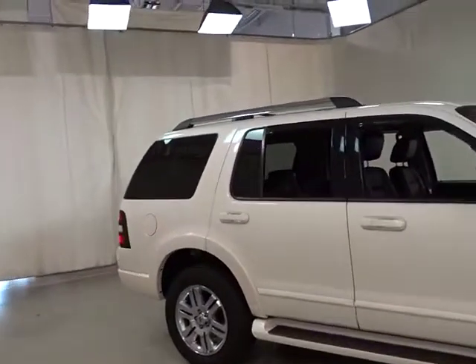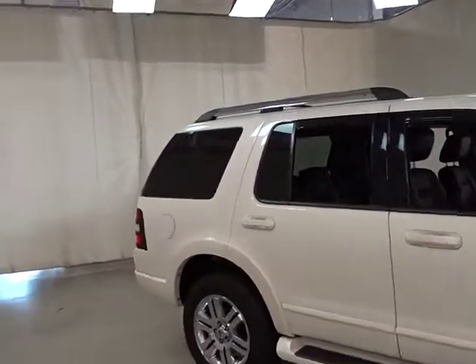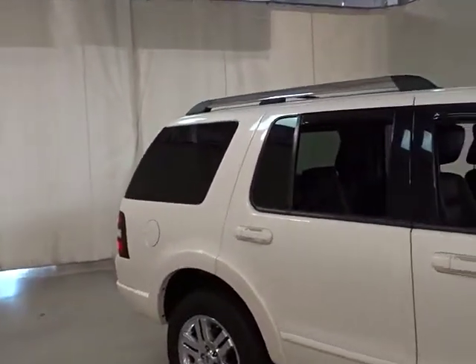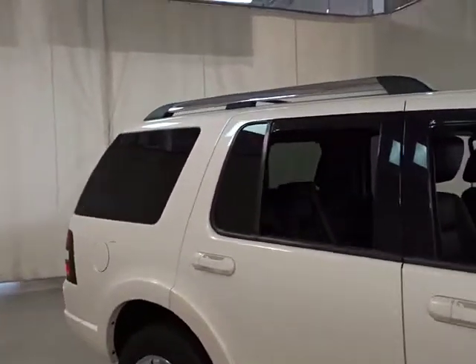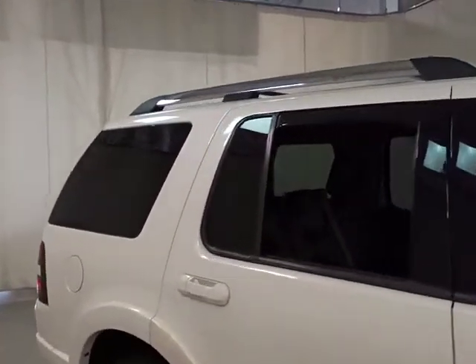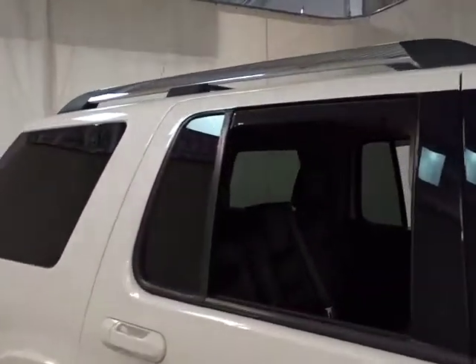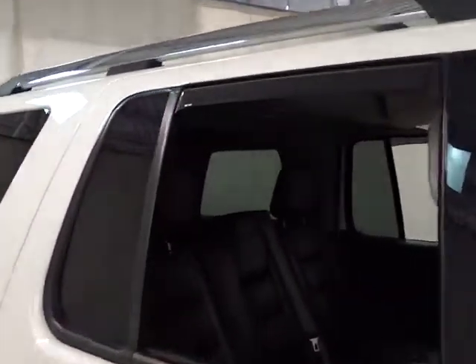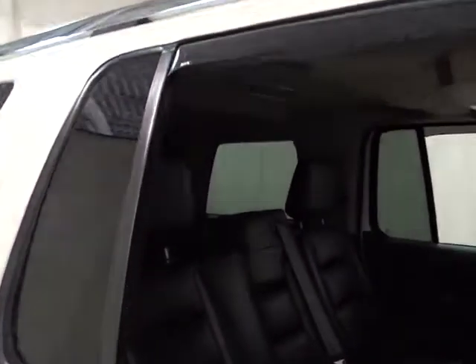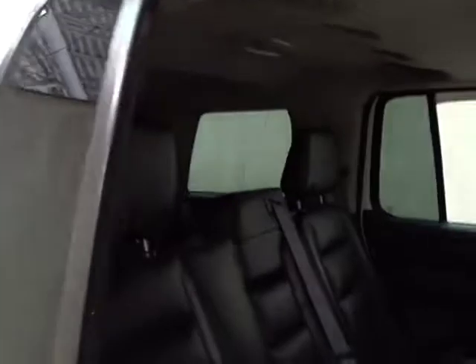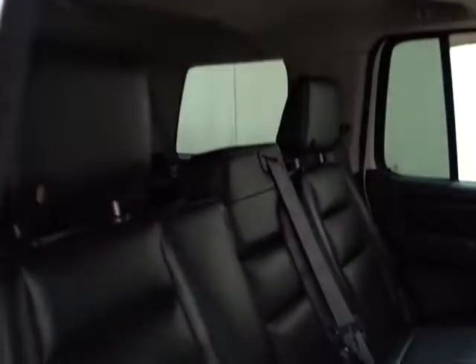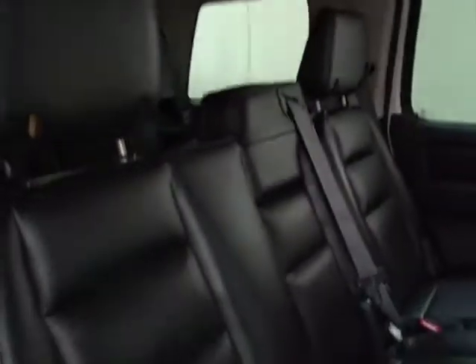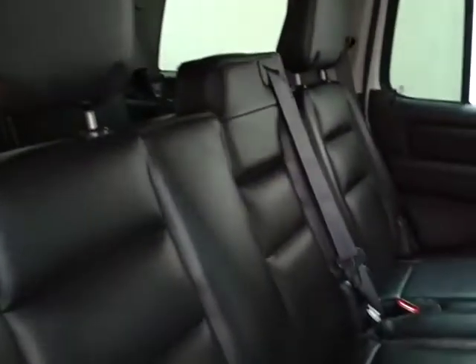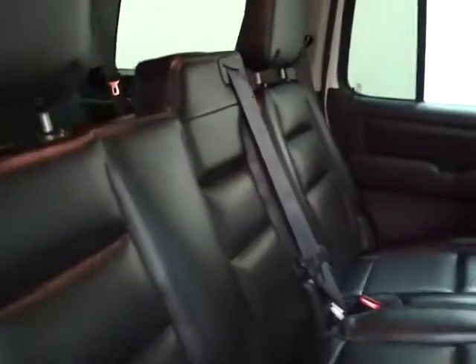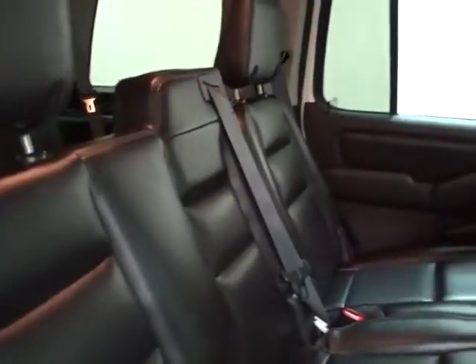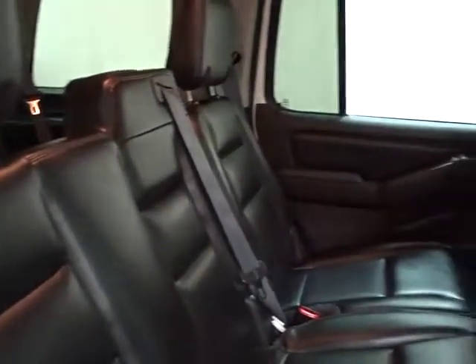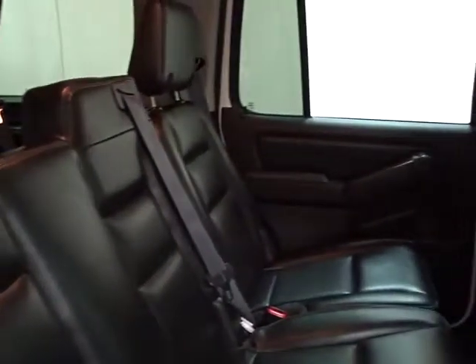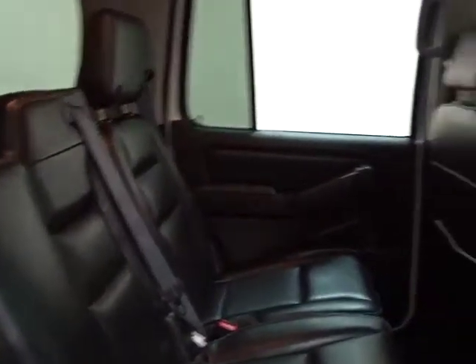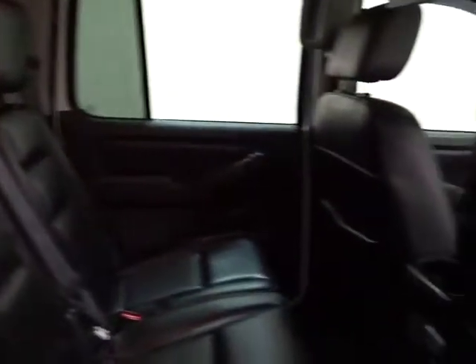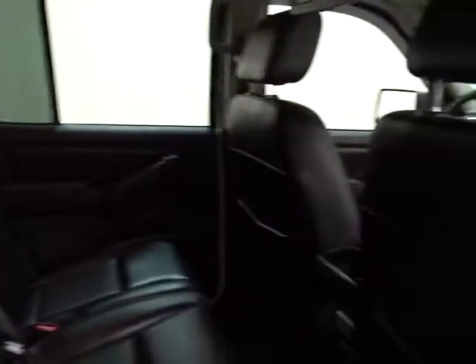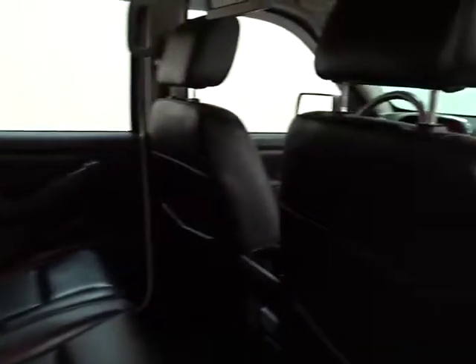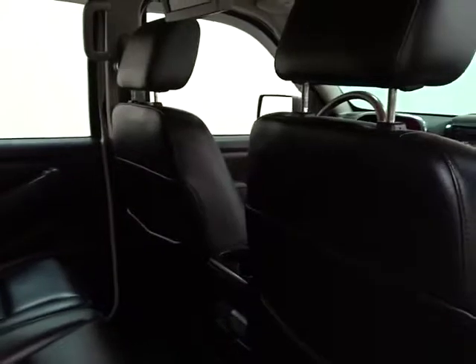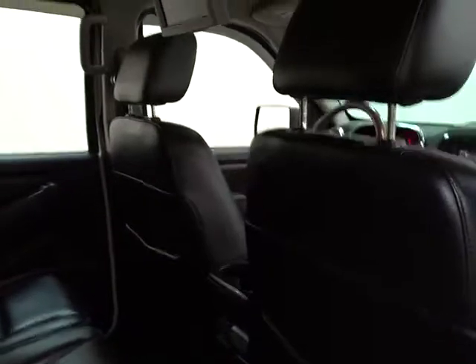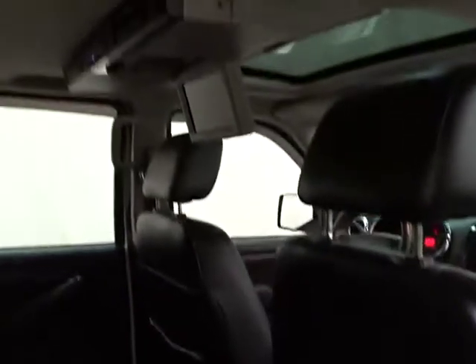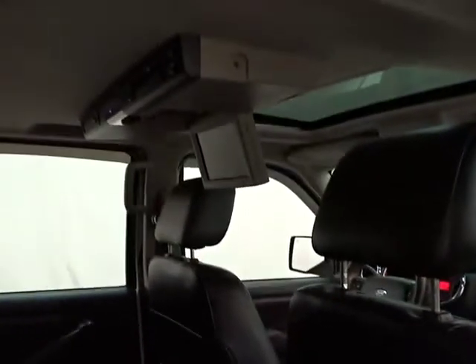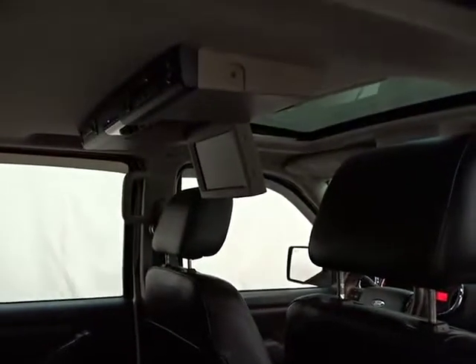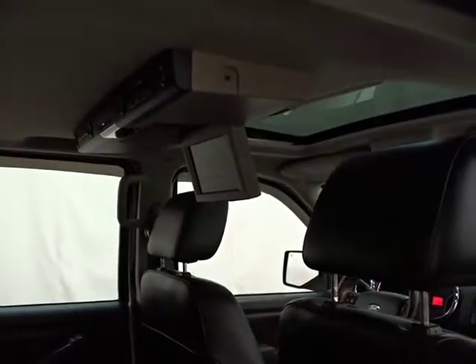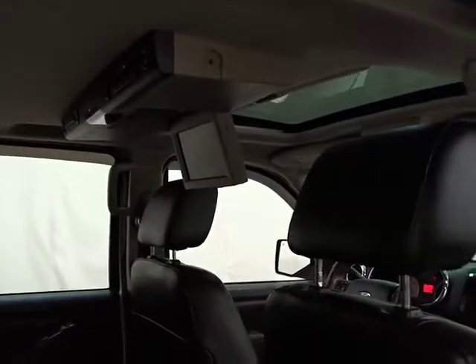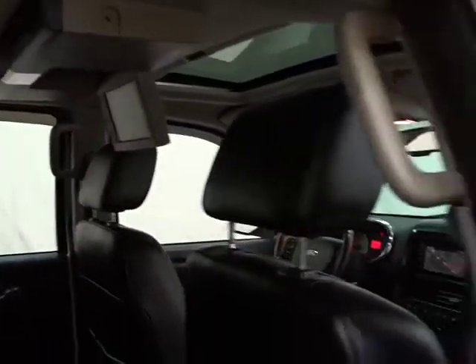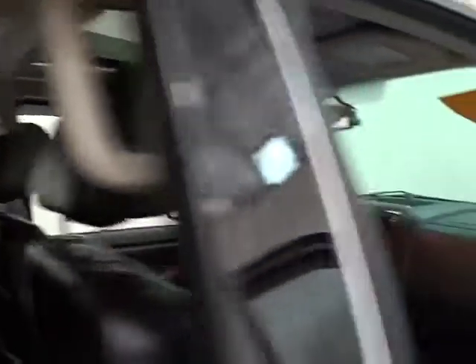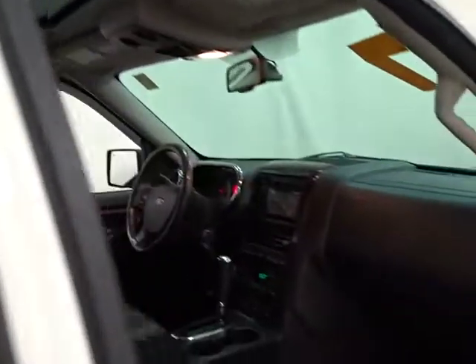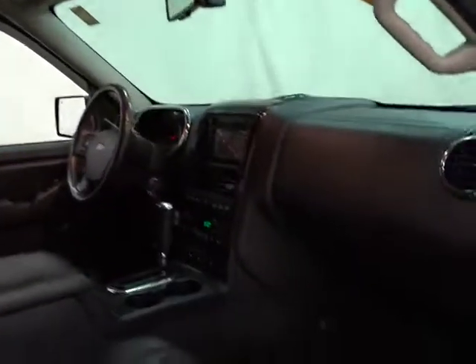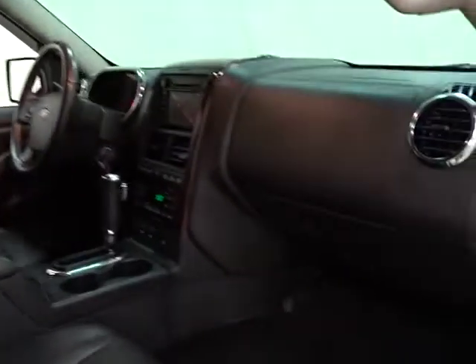Here are some of this vehicle's great options: CD changer, power passenger seat, steering wheel audio control, keyless entry, anti-lock braking system, navigation system, traction control, stability control.